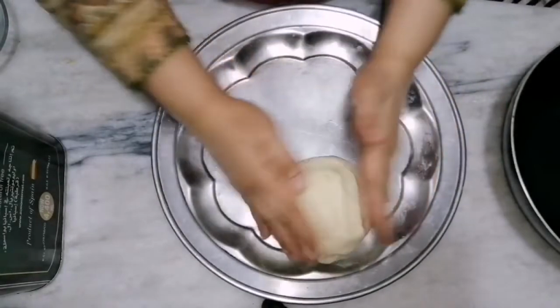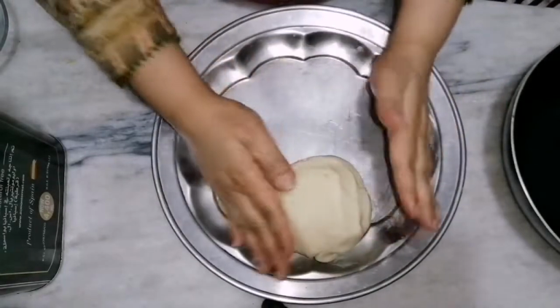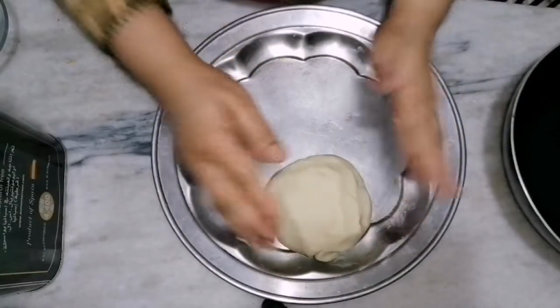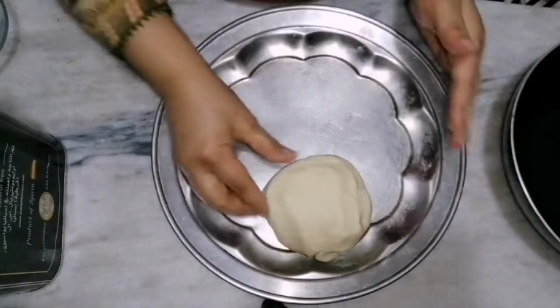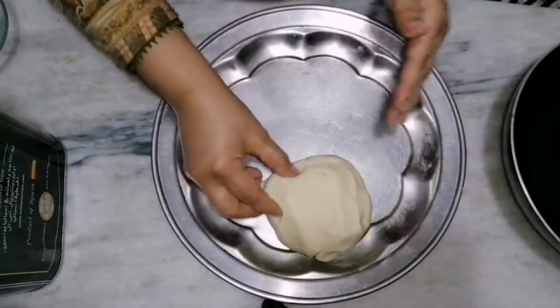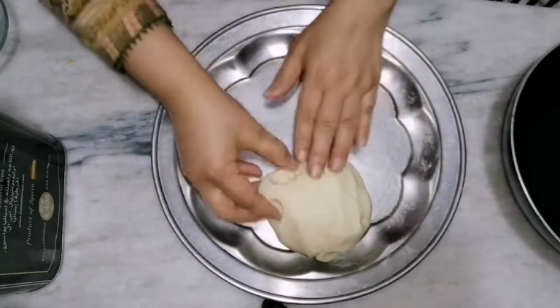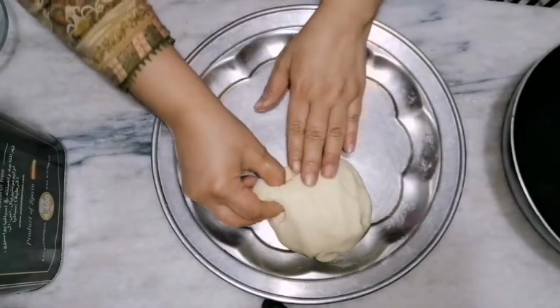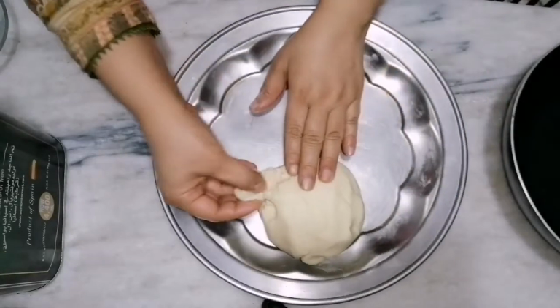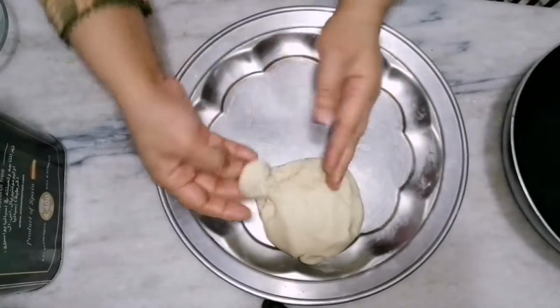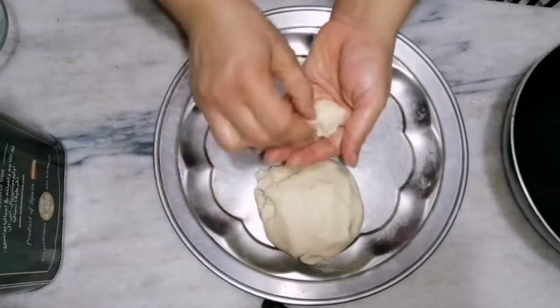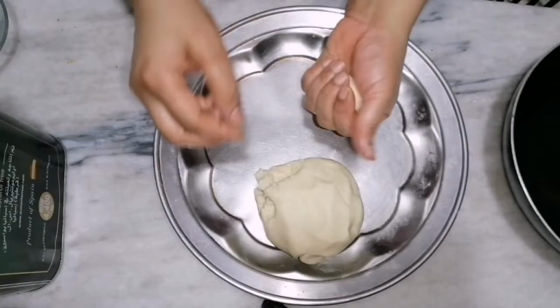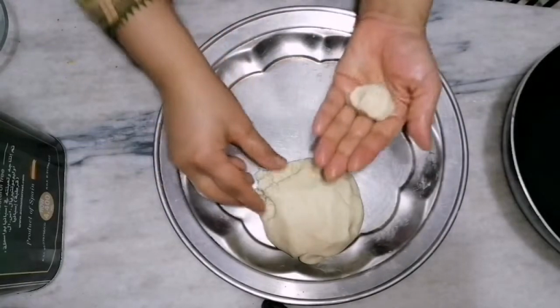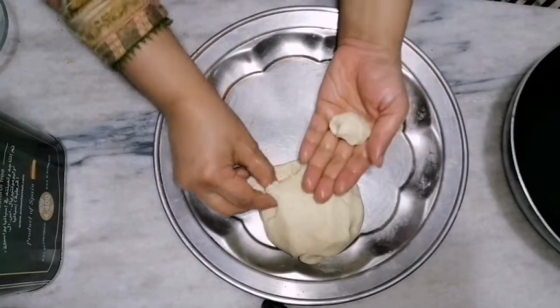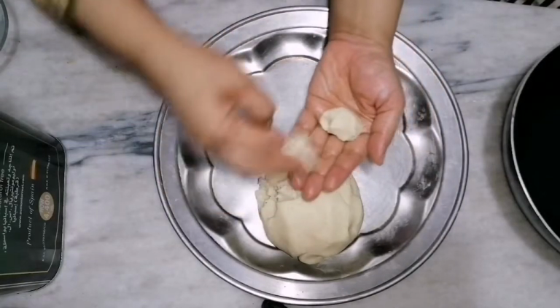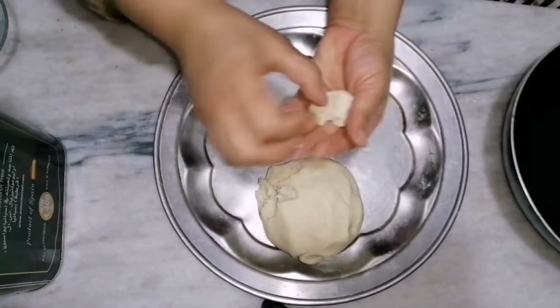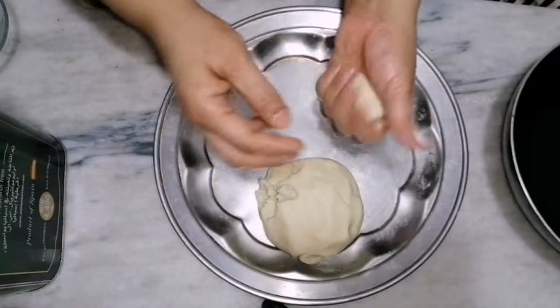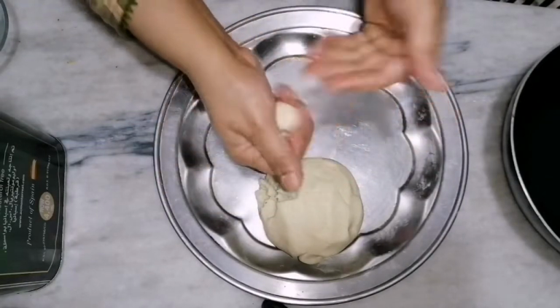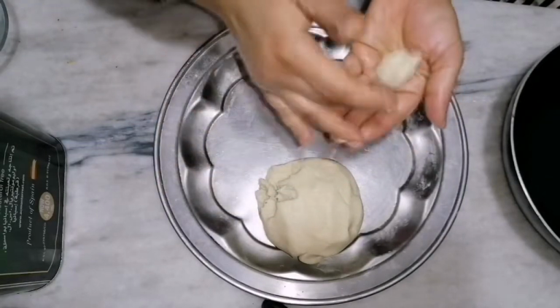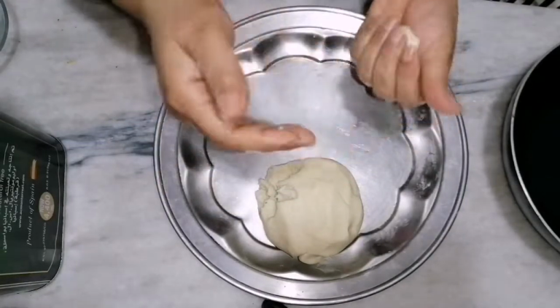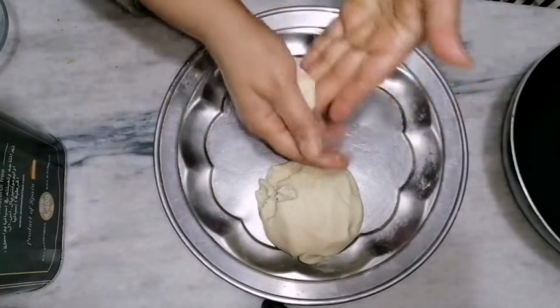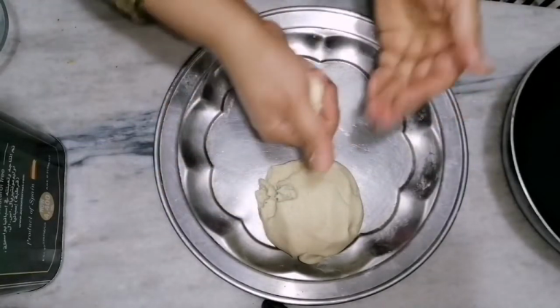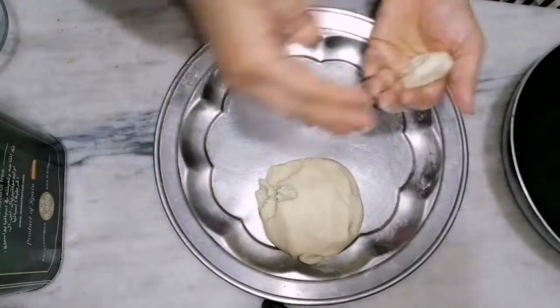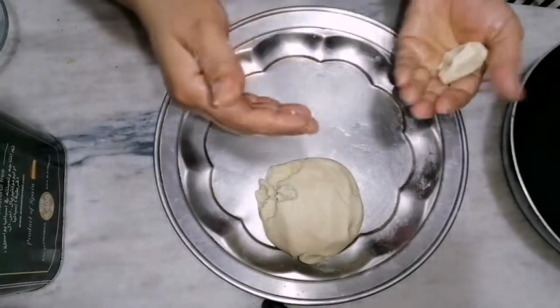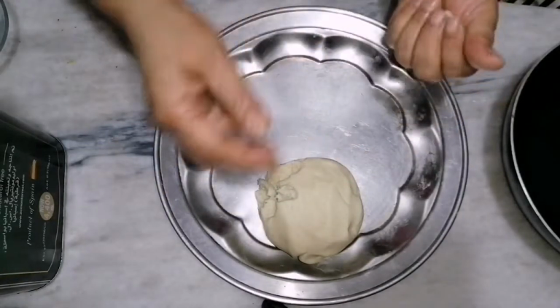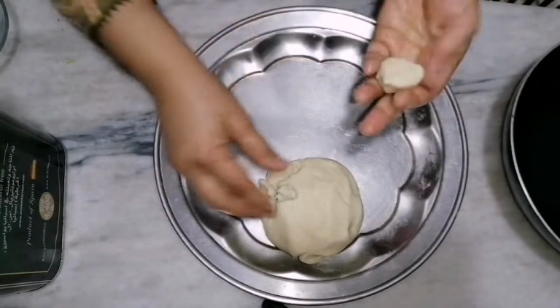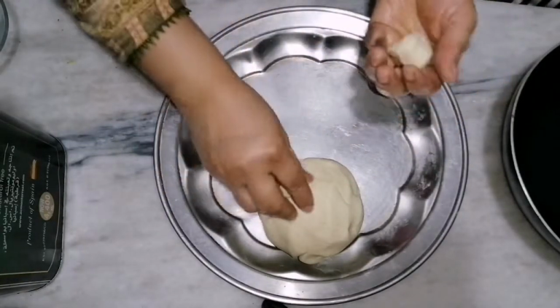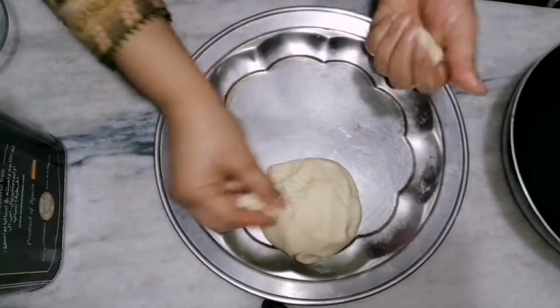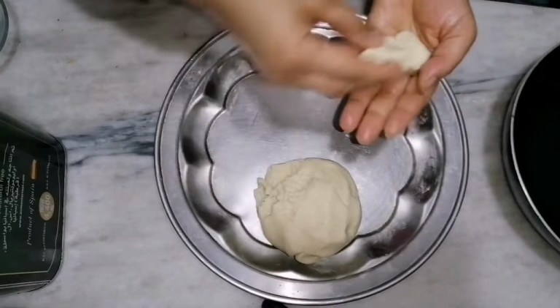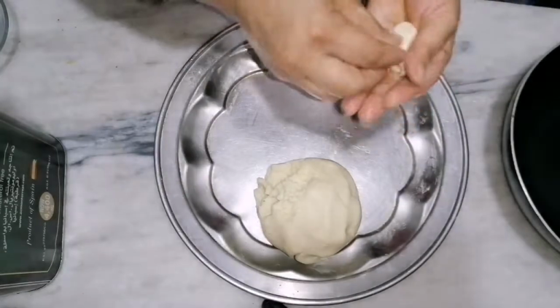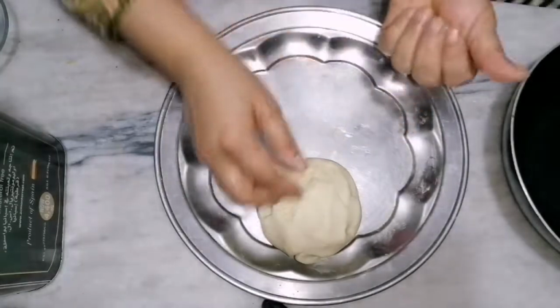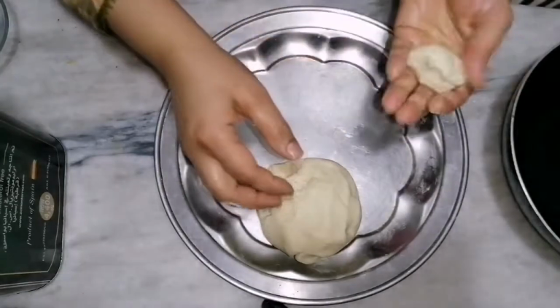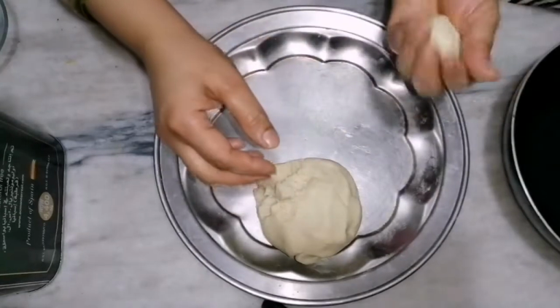I am adding one-quarter teaspoon baking powder in it. Here you can see the consistency of the dough — how smooth and soft it is. Make small balls or whichever shape you want.